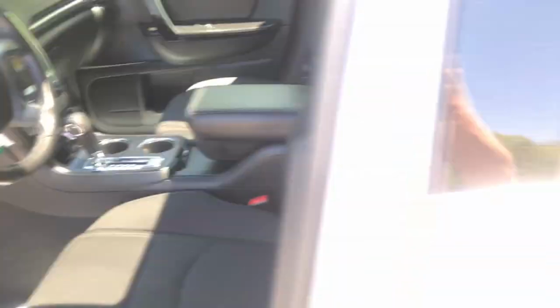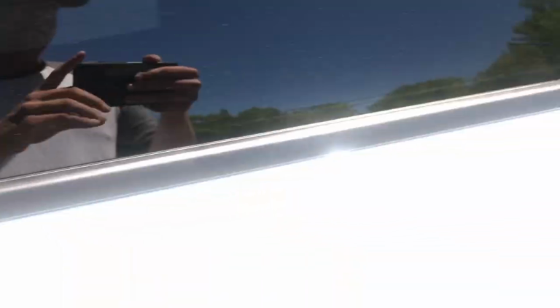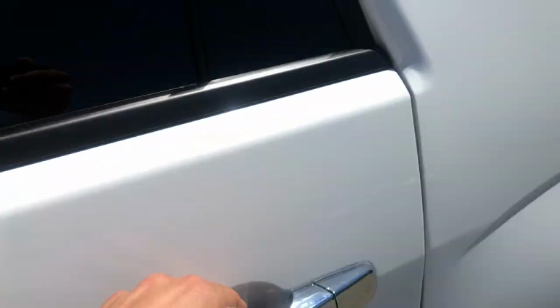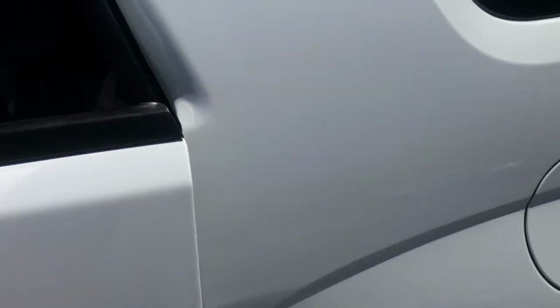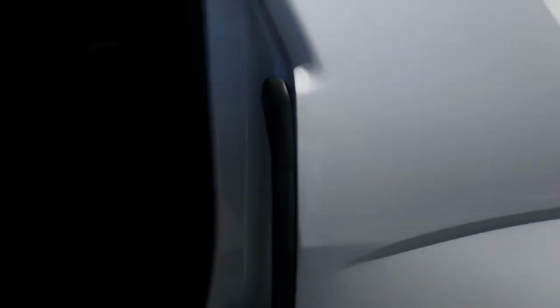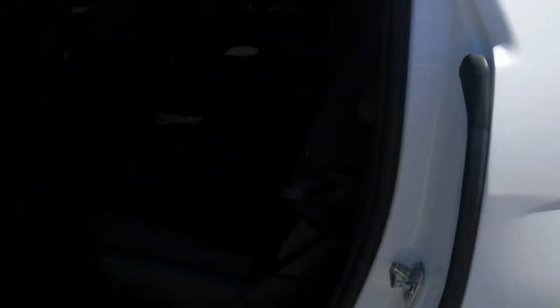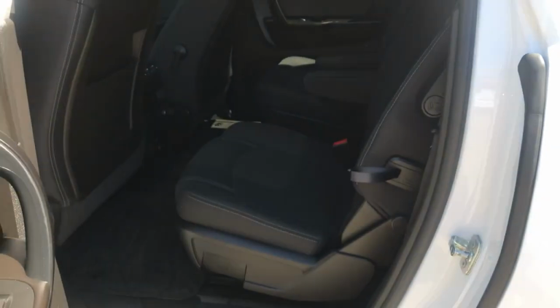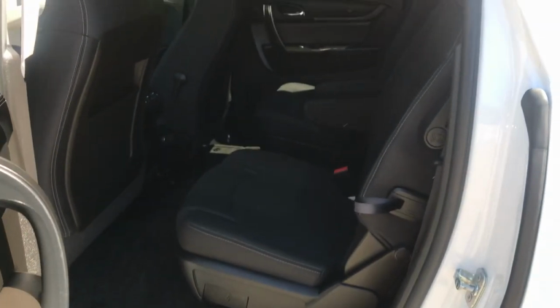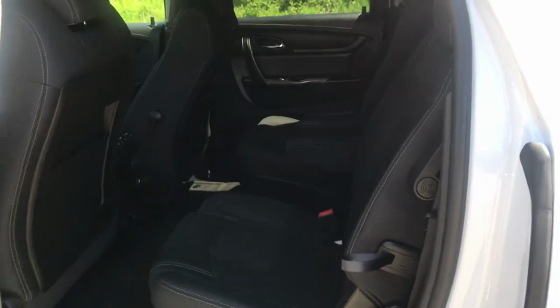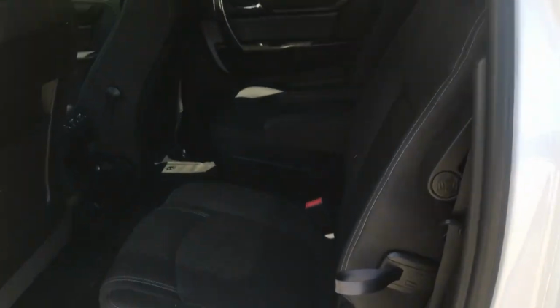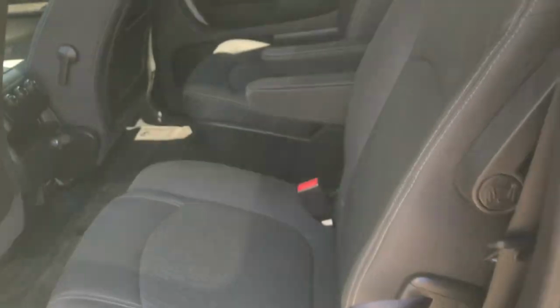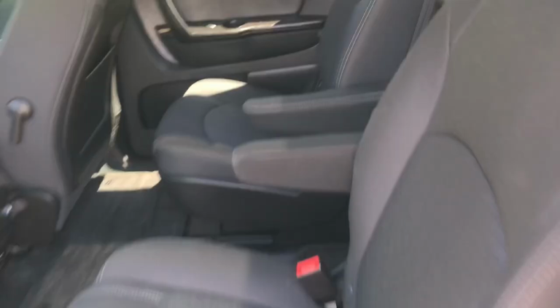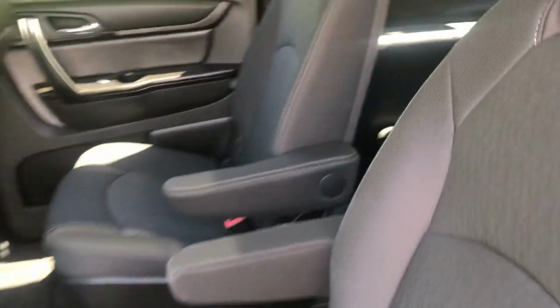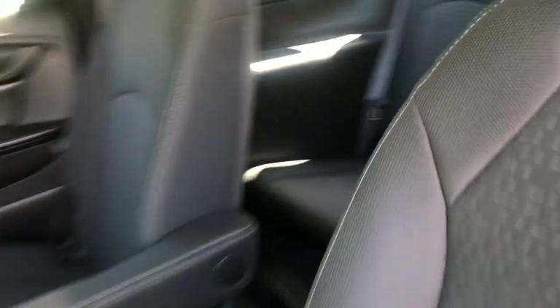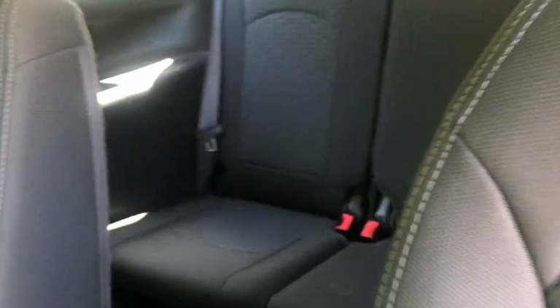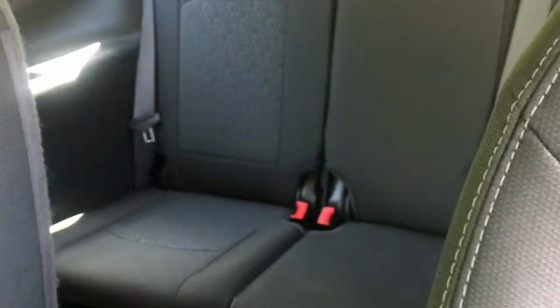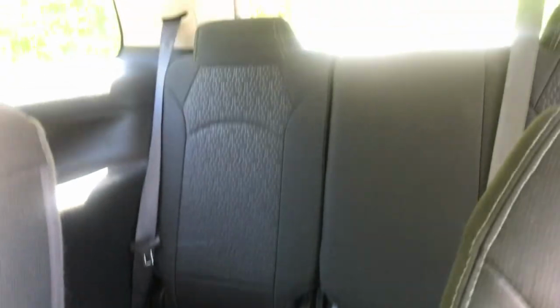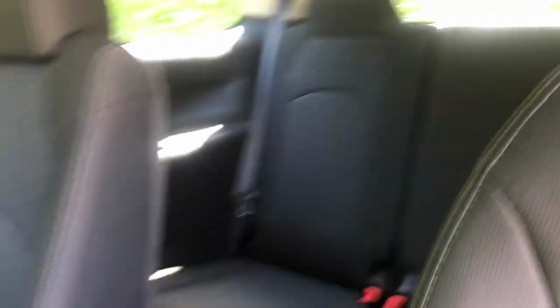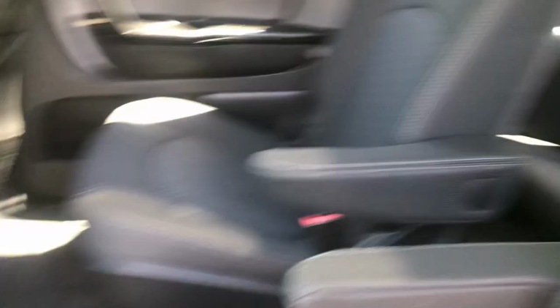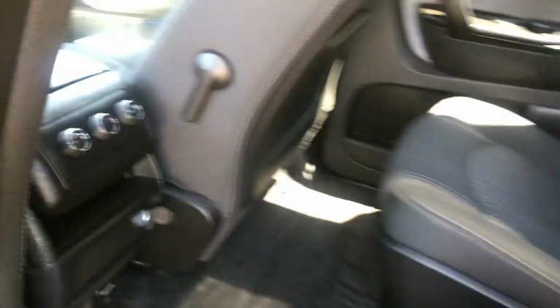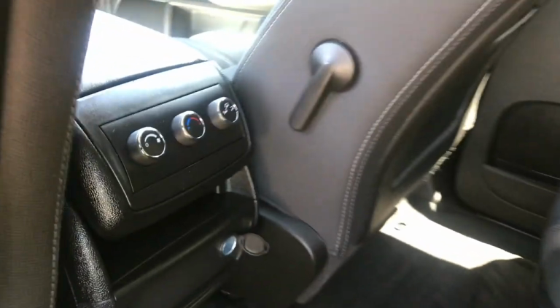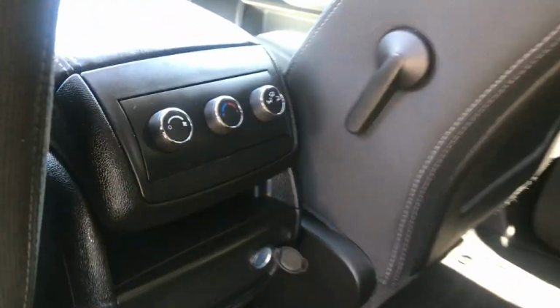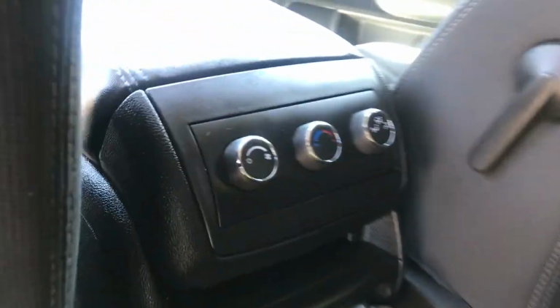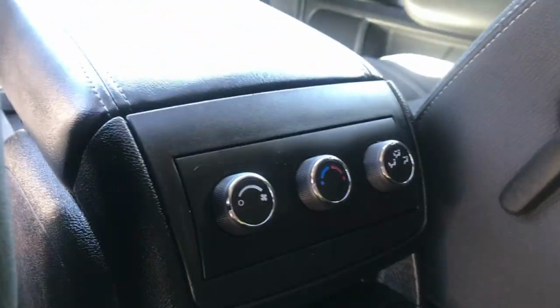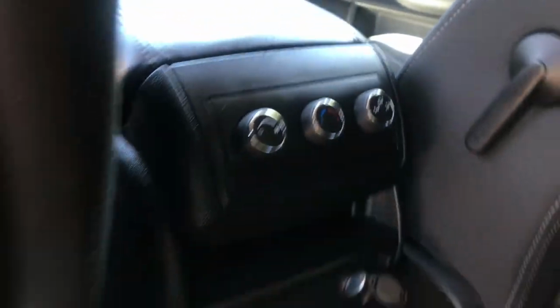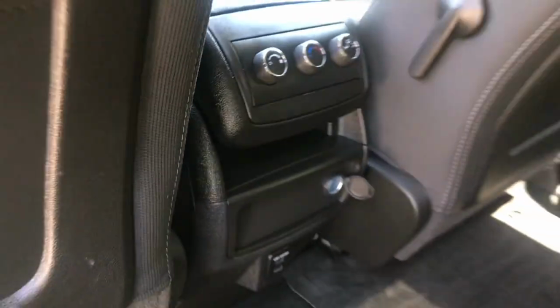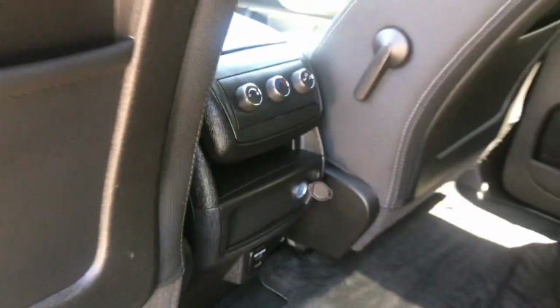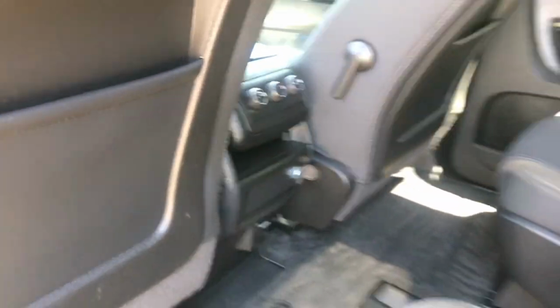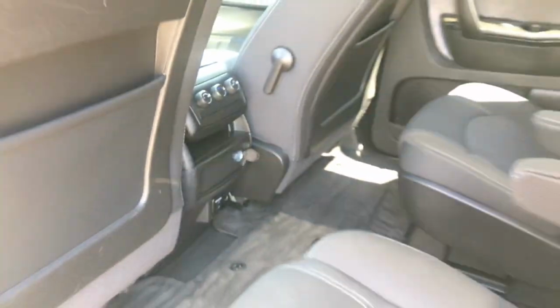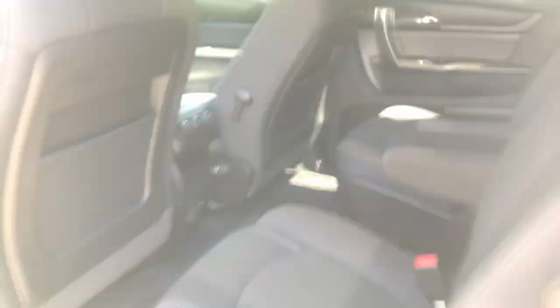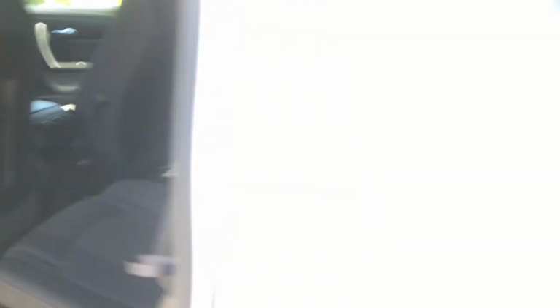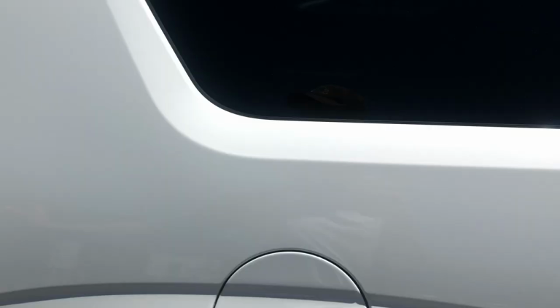Taking a look at the back seat, you've got your rear captain's chairs with really easy access to that third row. You've also got third-zone climate control for your rear passengers, as well as some charge ports at the bottom.